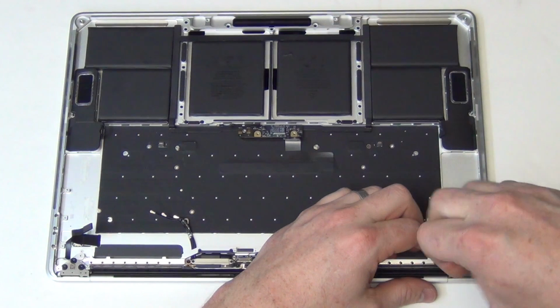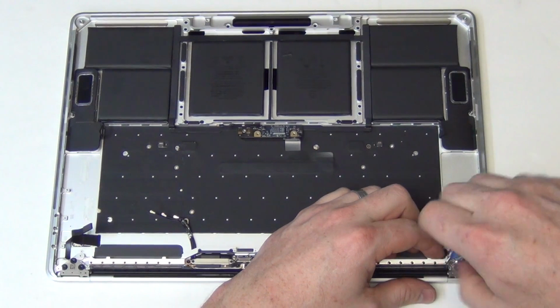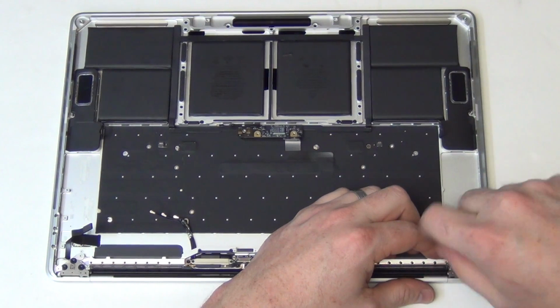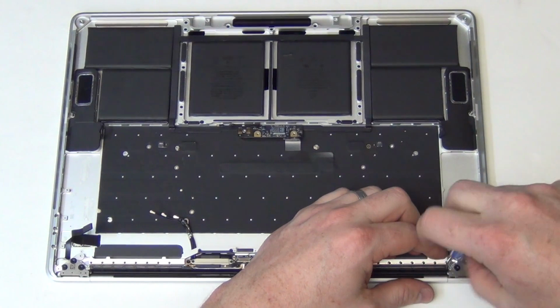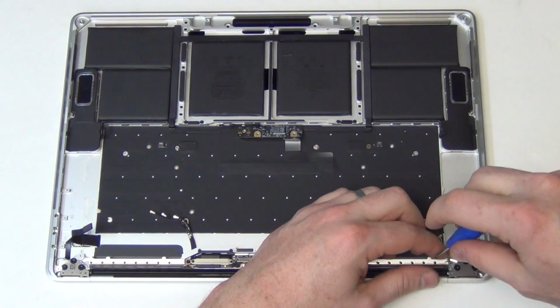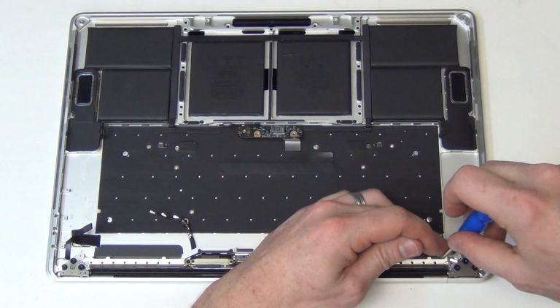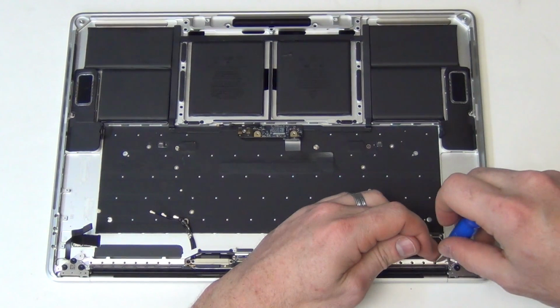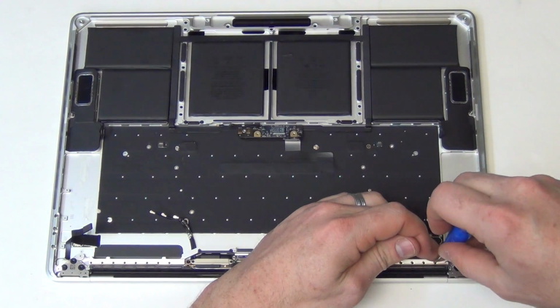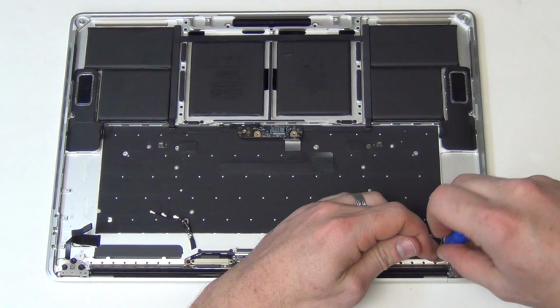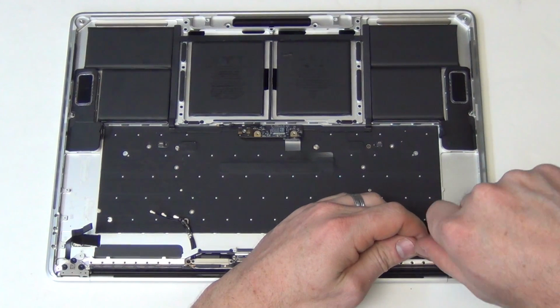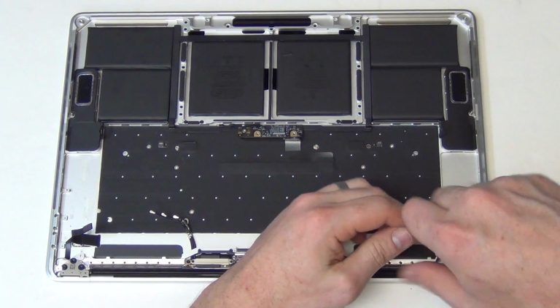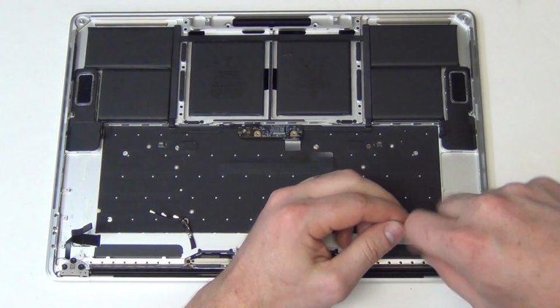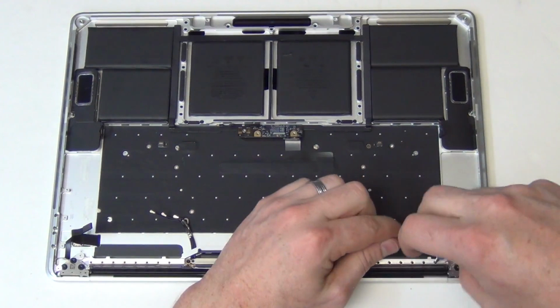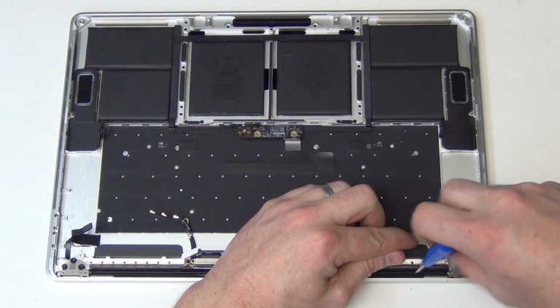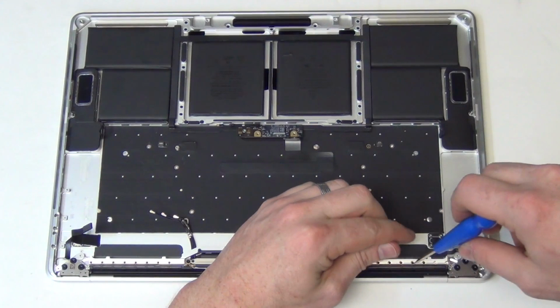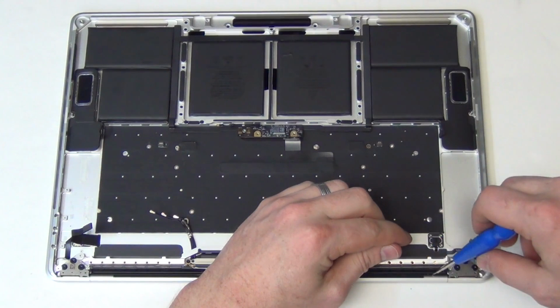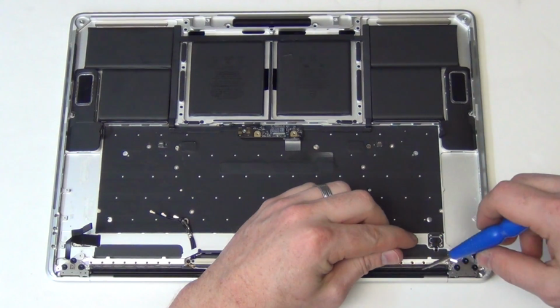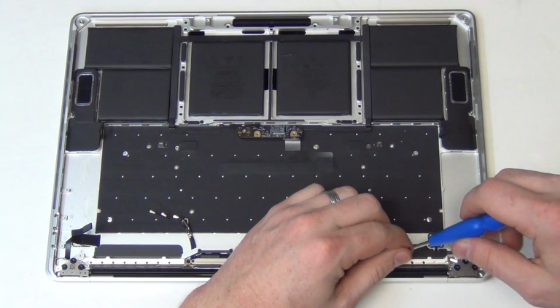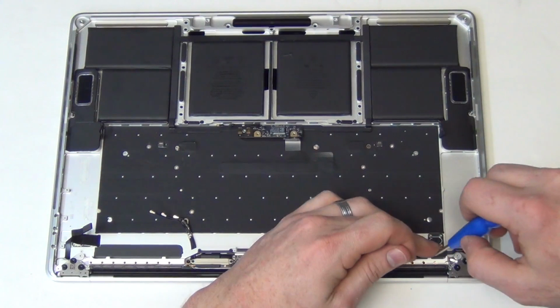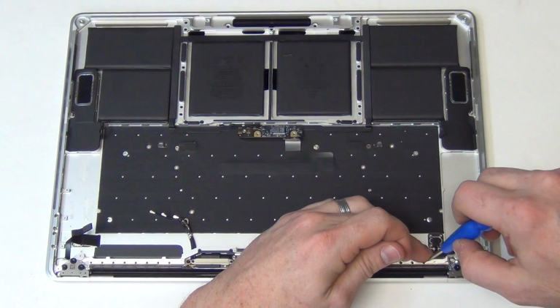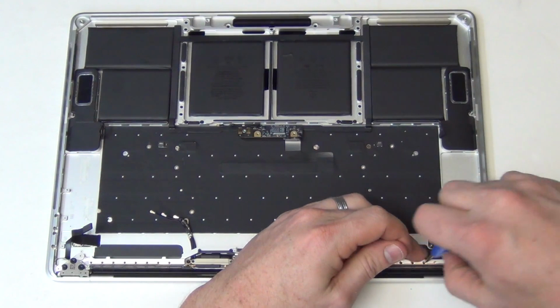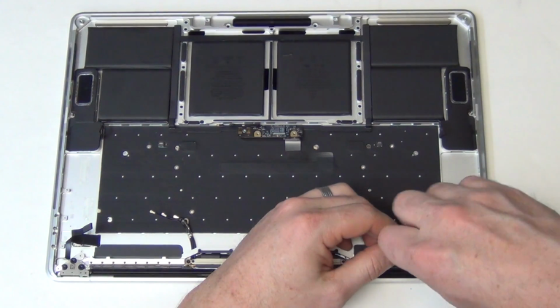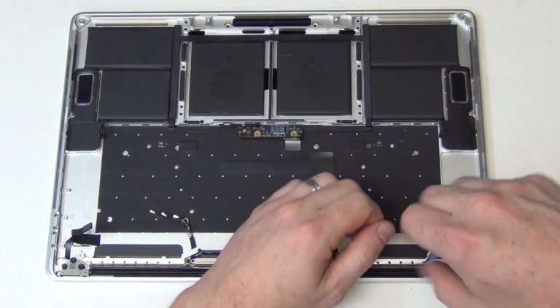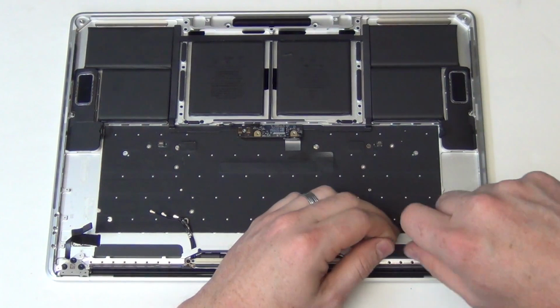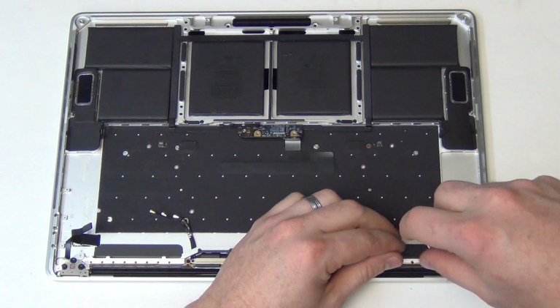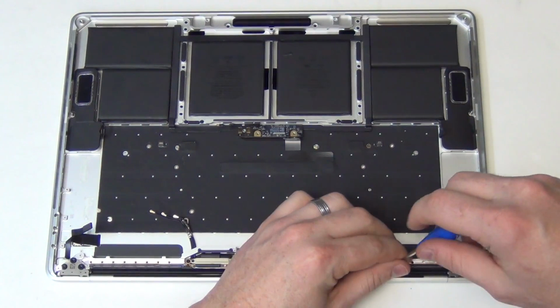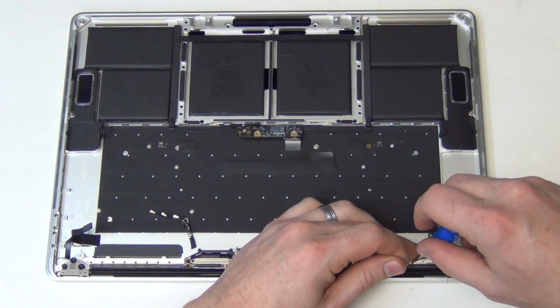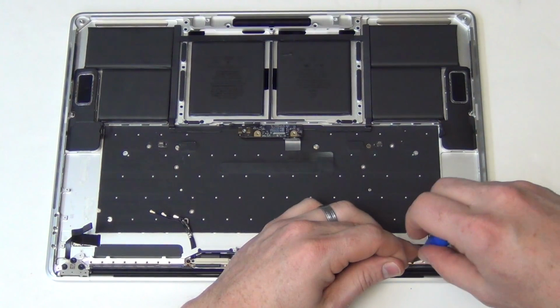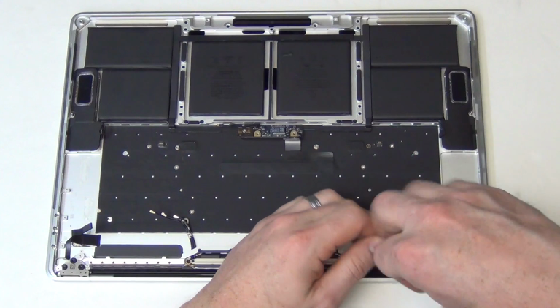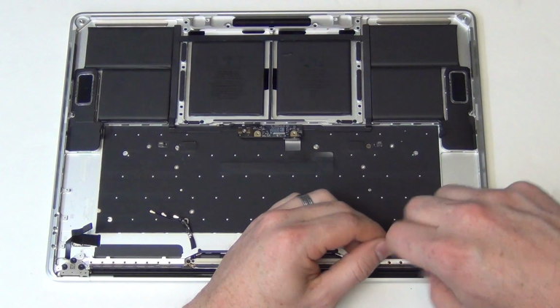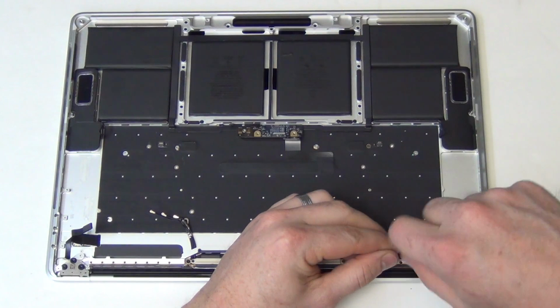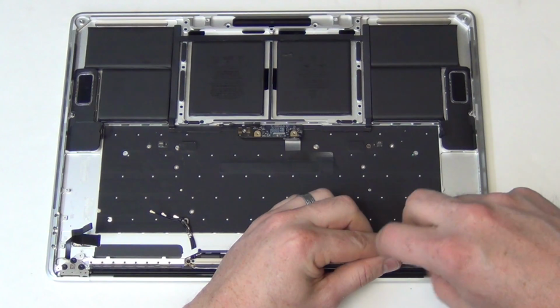Next, using a T1 or T2 screwdriver, remove all of the screws holding down the Wi-Fi antenna assembly to the top case.